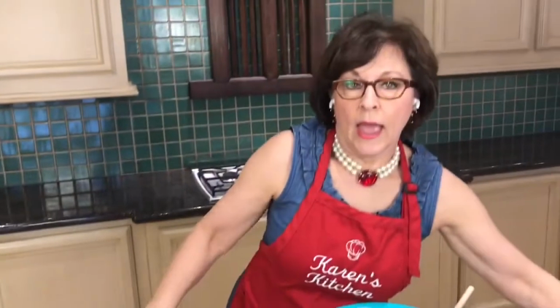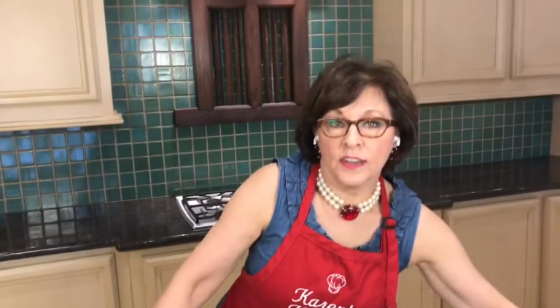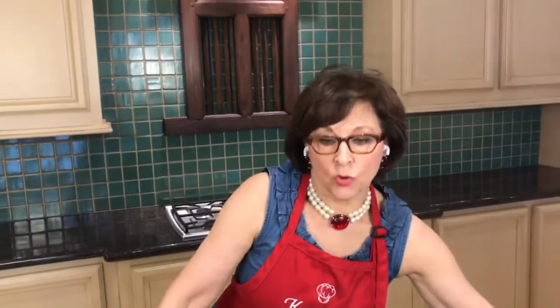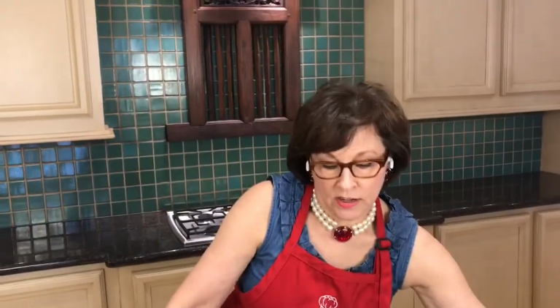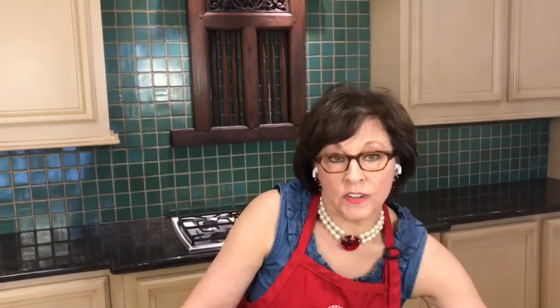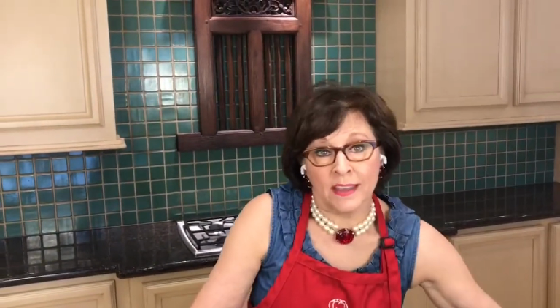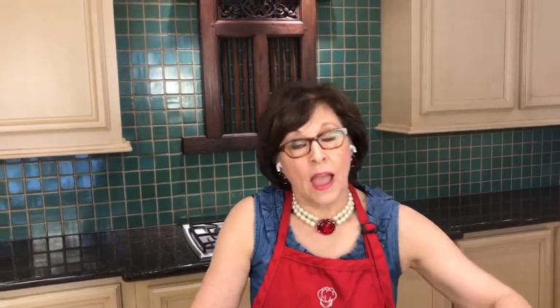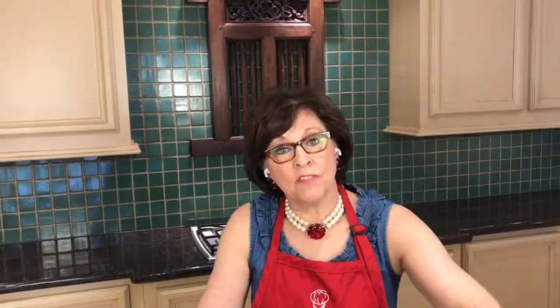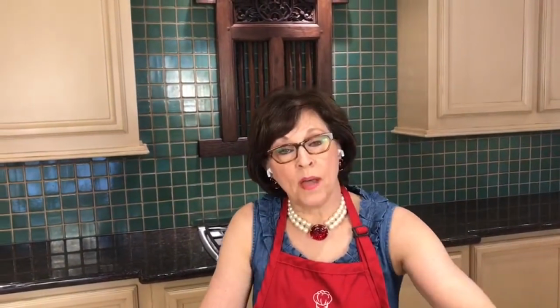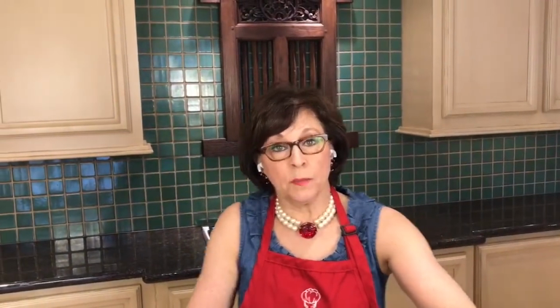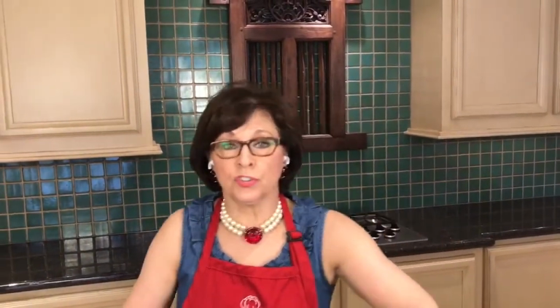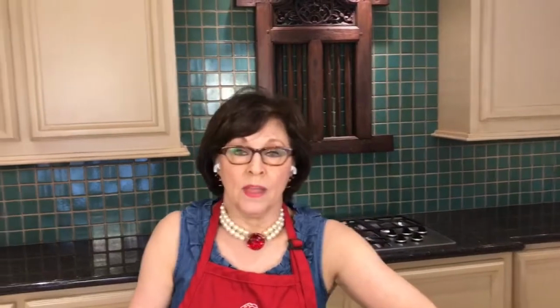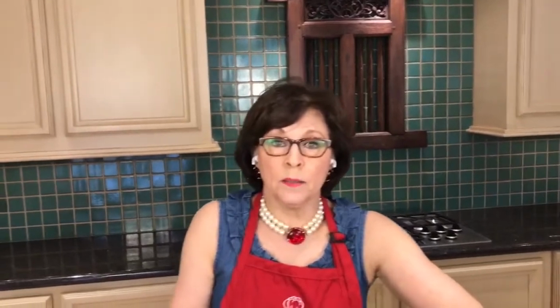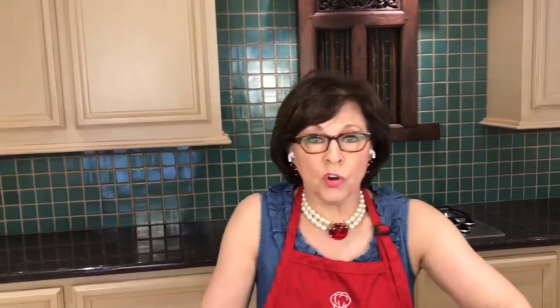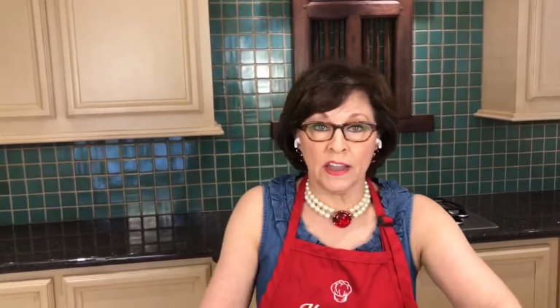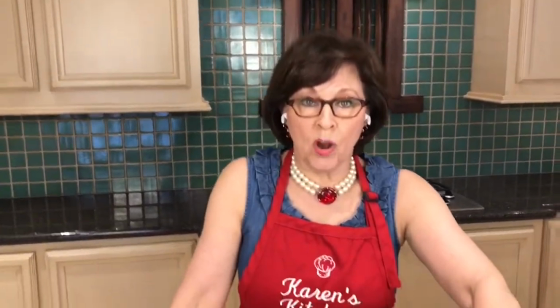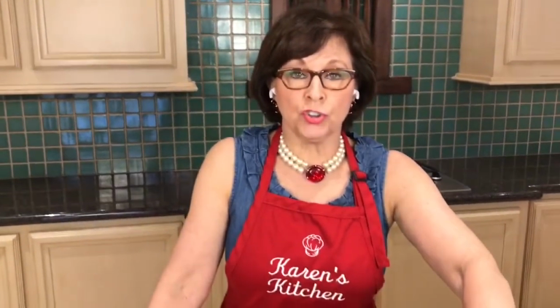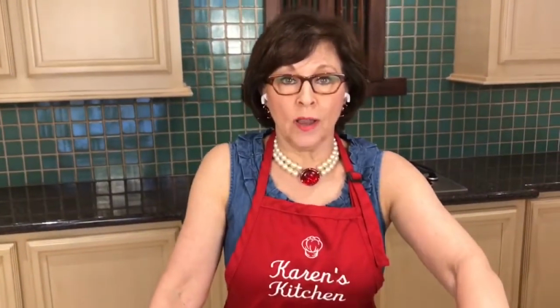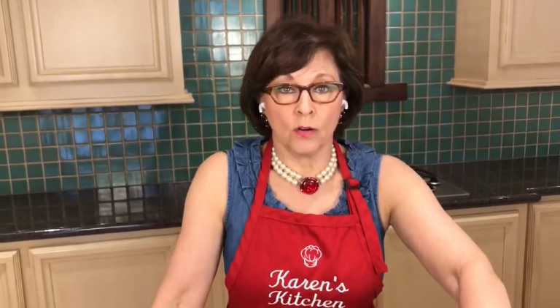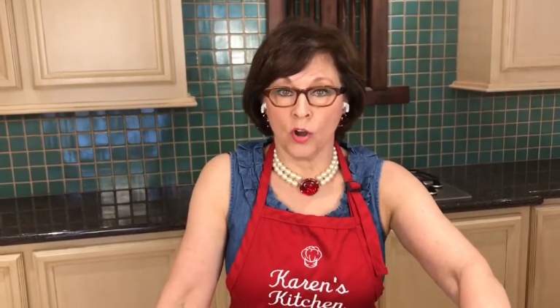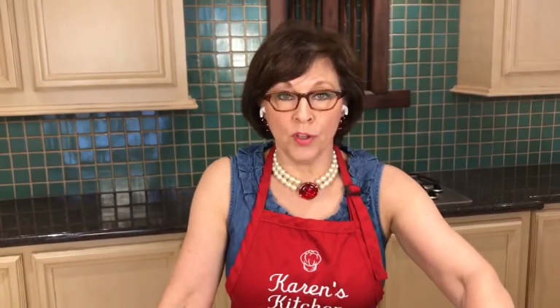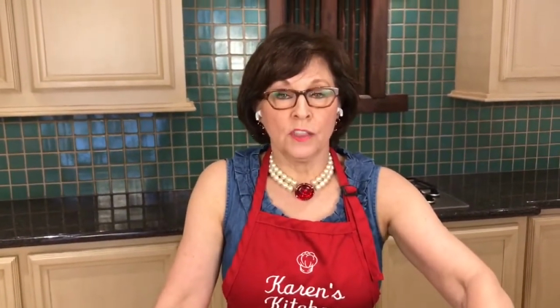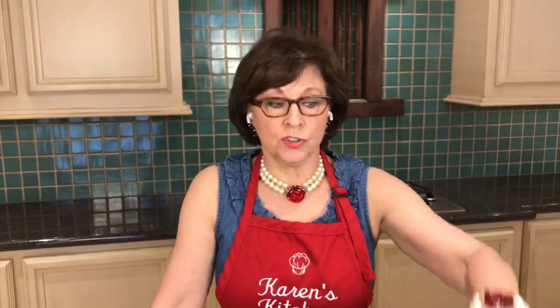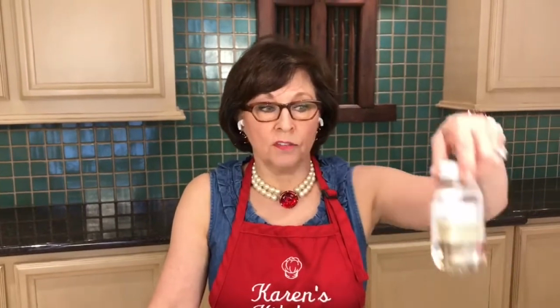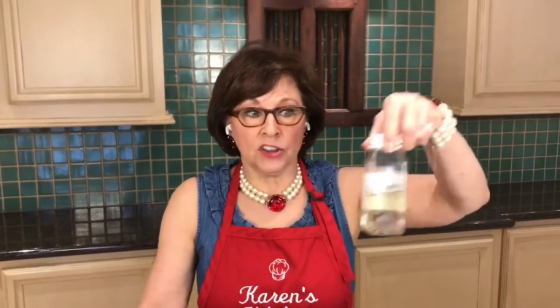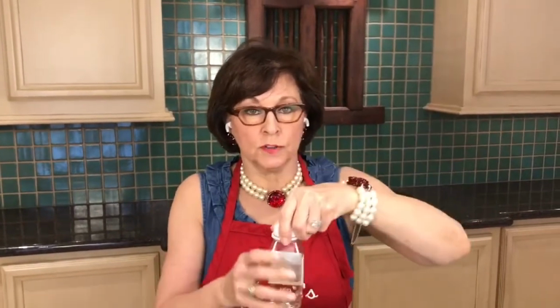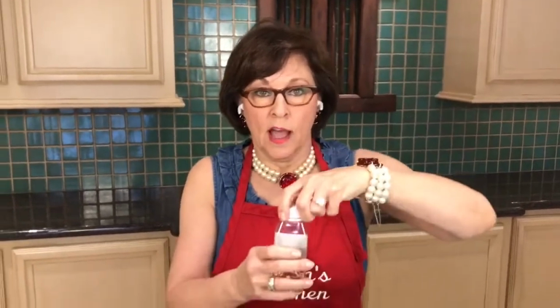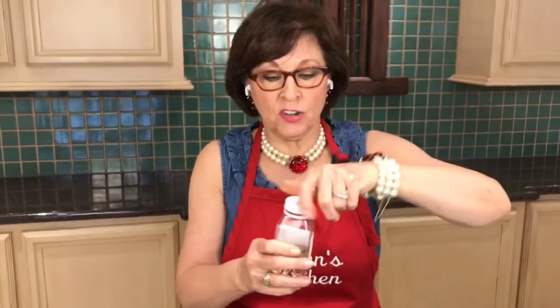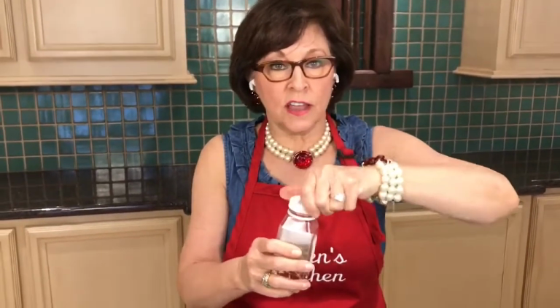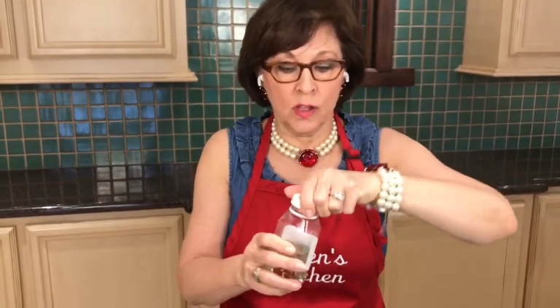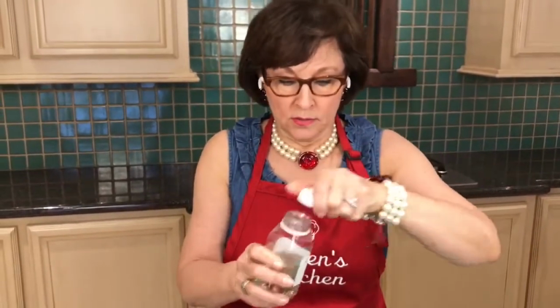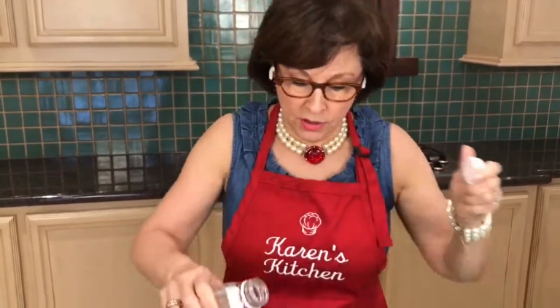The next ingredient is going to be a half a cup of simple syrup. A simple syrup is equal parts sugar and water — the water's boiled, the sugar's dissolved, and it's cooled. I've already measured this out as well, so in you go.